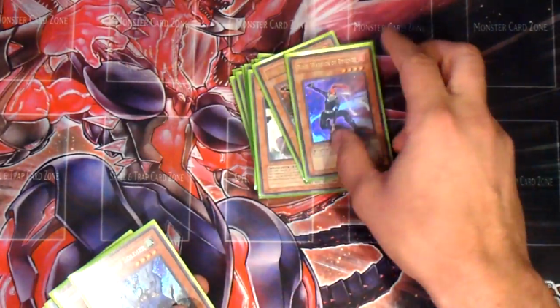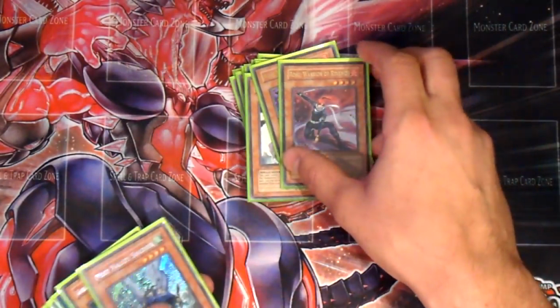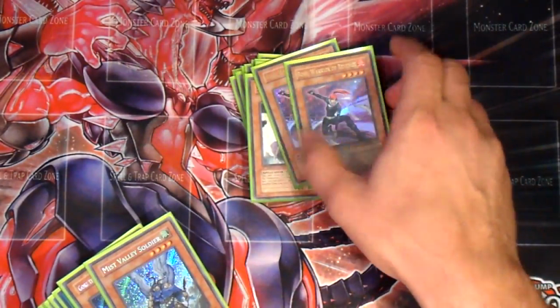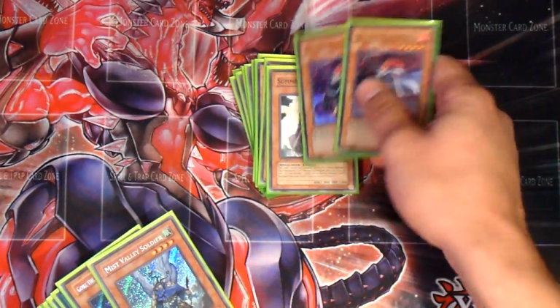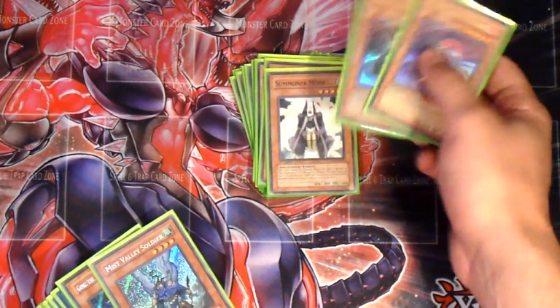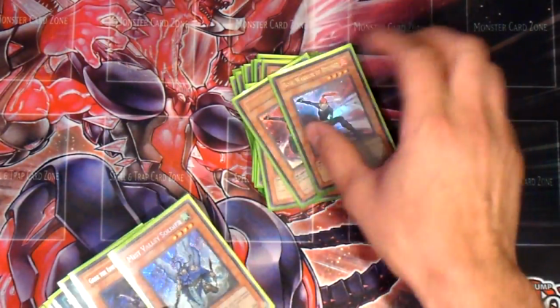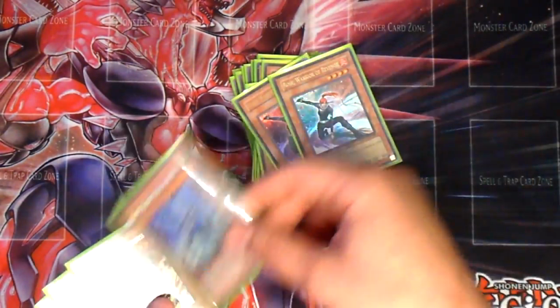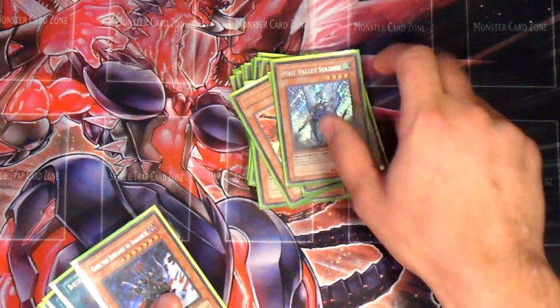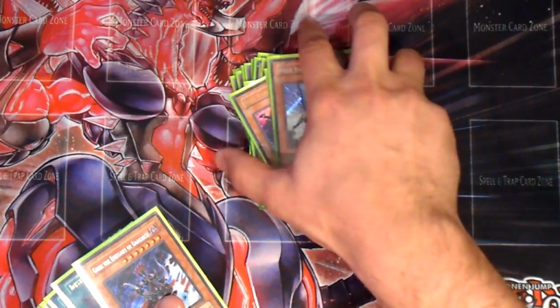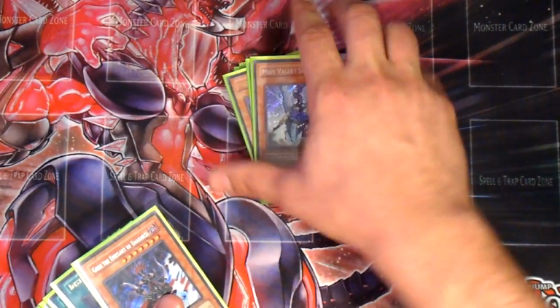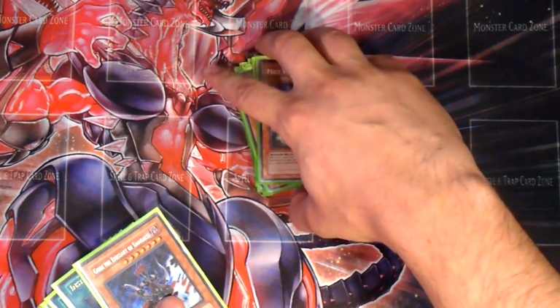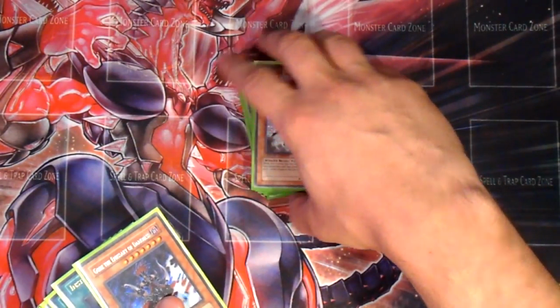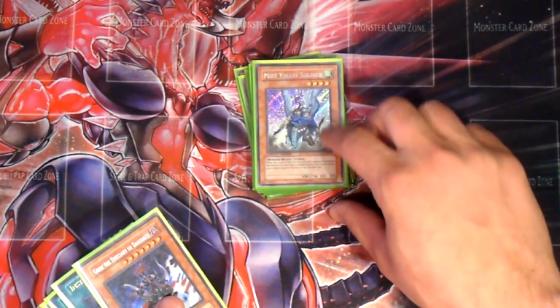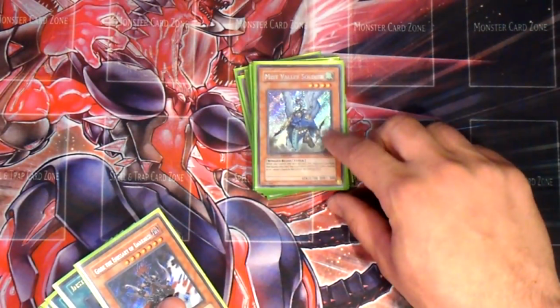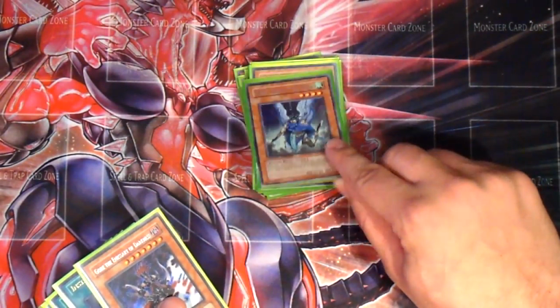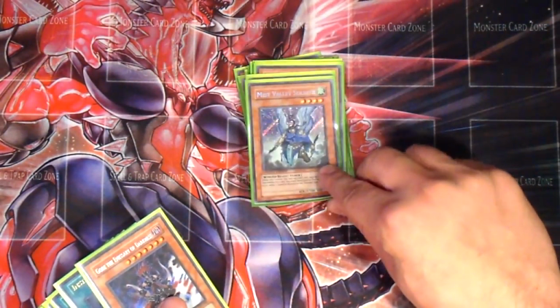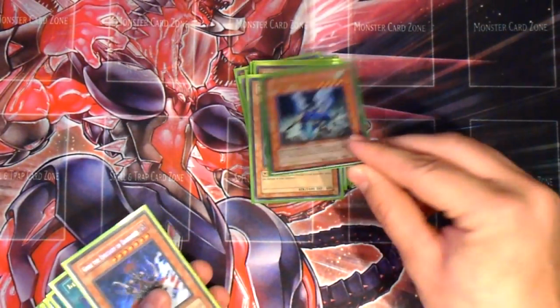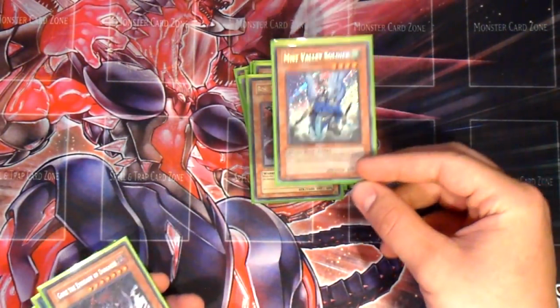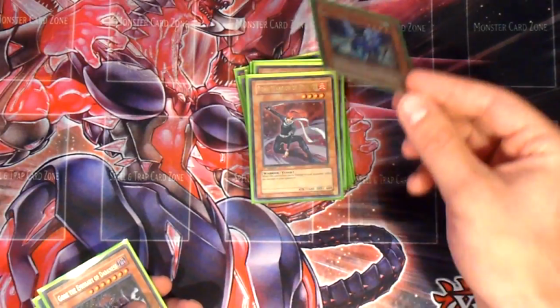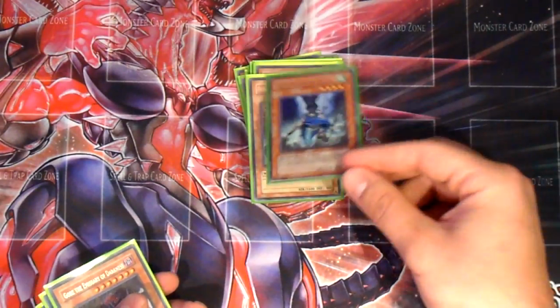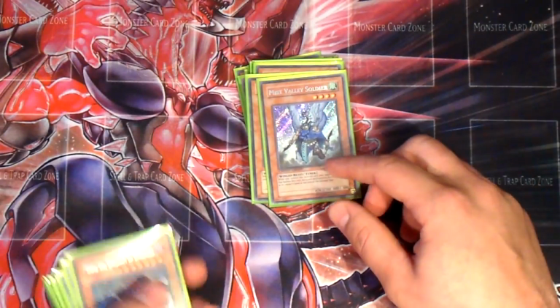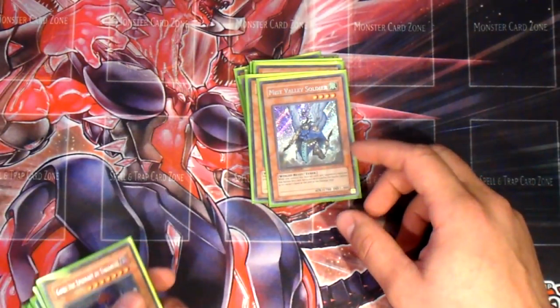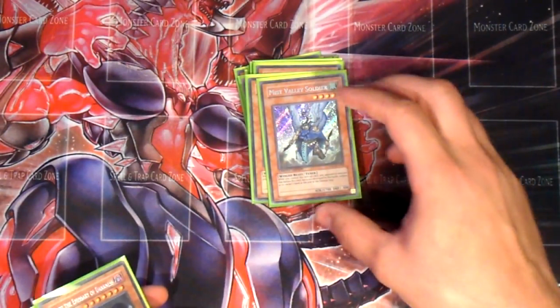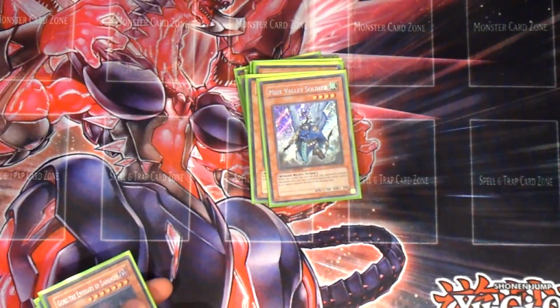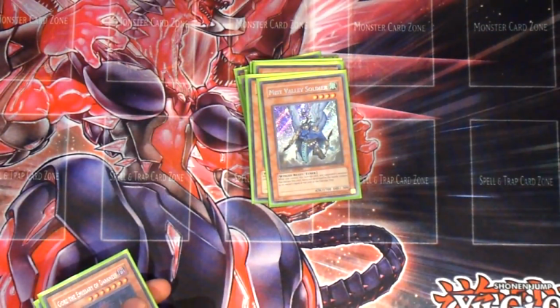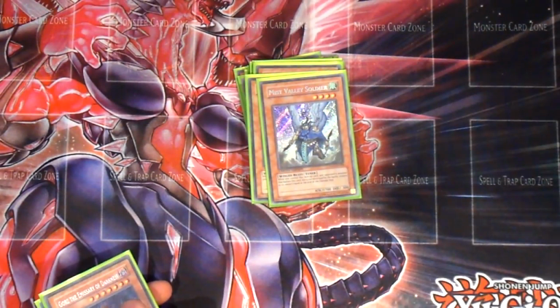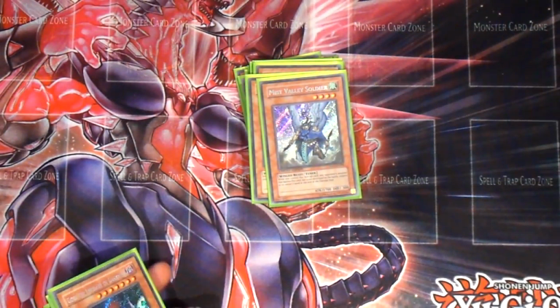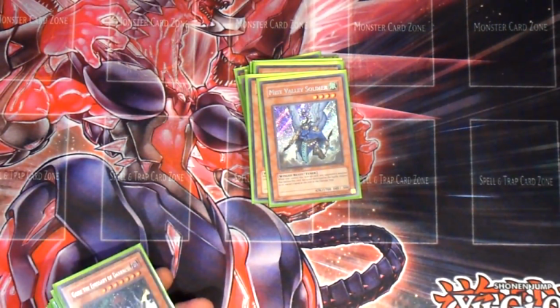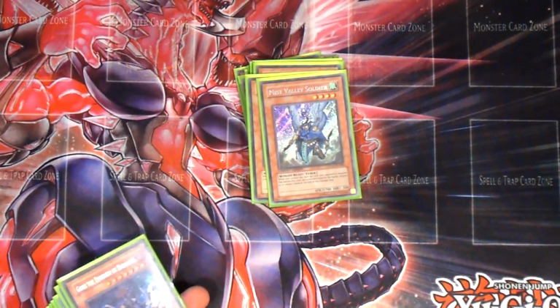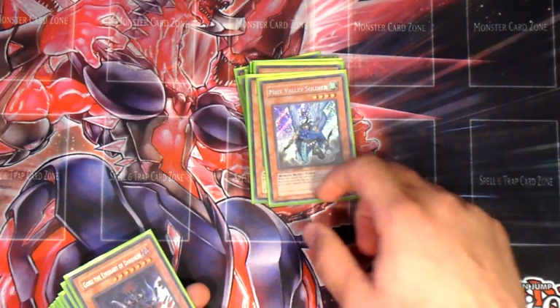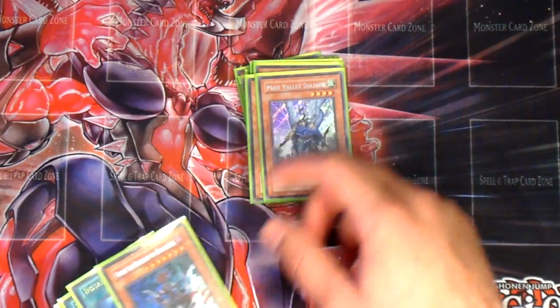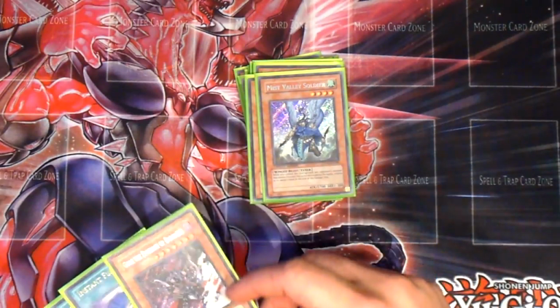And then 2 Rose Warriors, which combo with the Summoner Monk. The one Mist Valley Soldier, just in case there's a Reaper in your way — you just lock him down, you attack, it bounces, and then you have your big dragon attacking for 3,000. So it's a good setup.